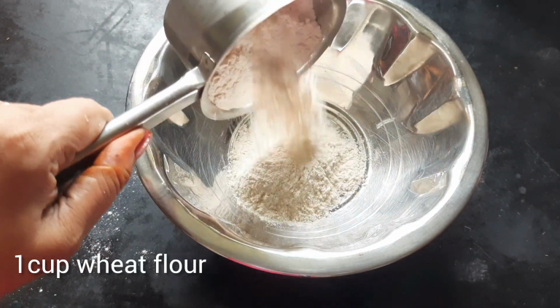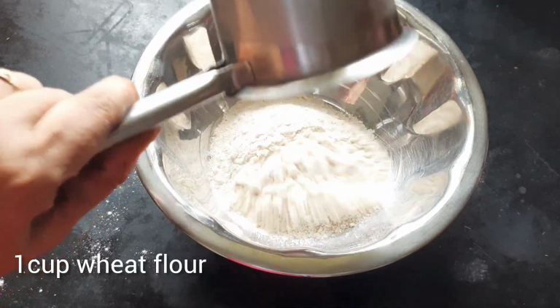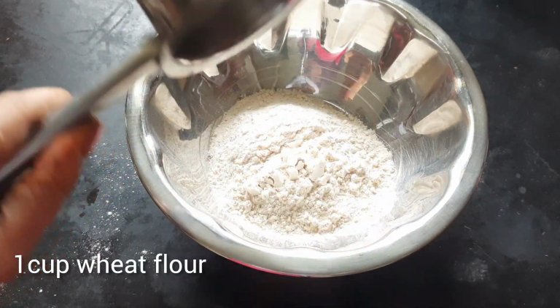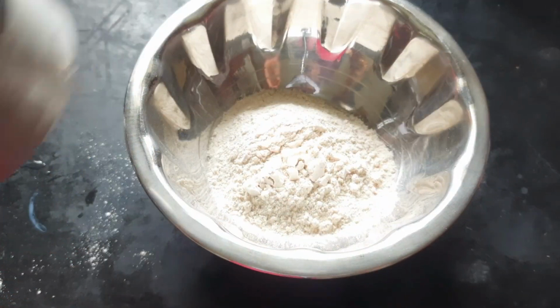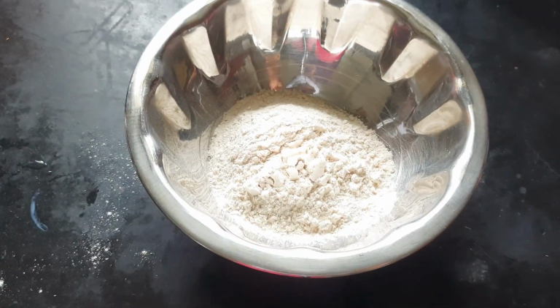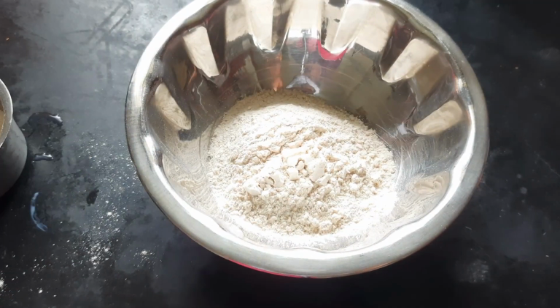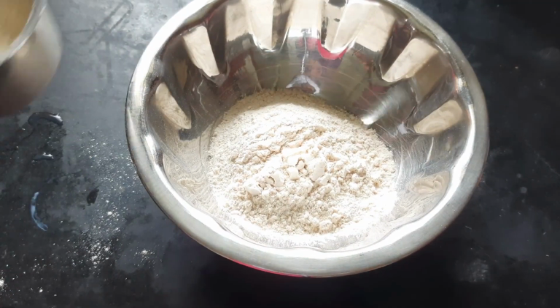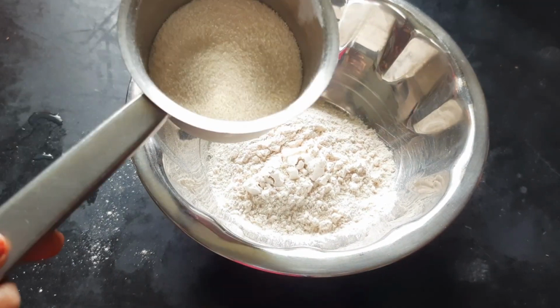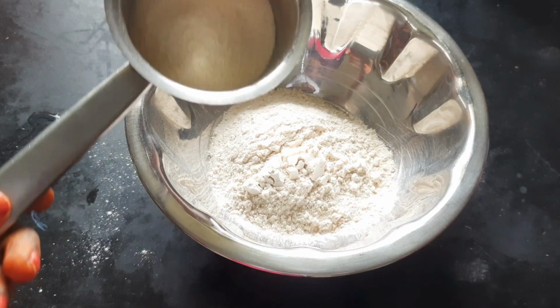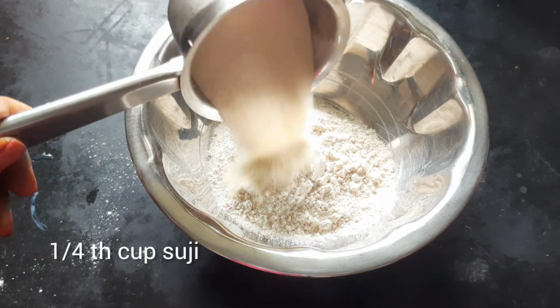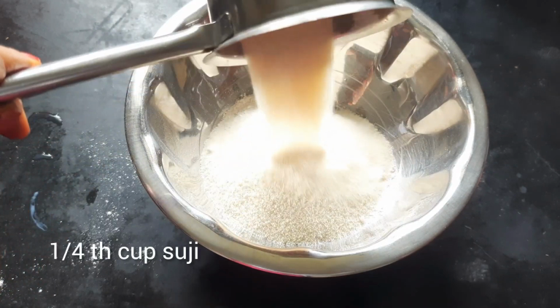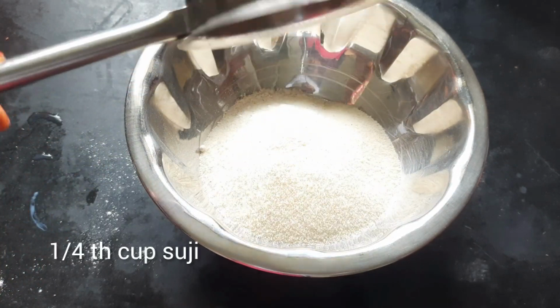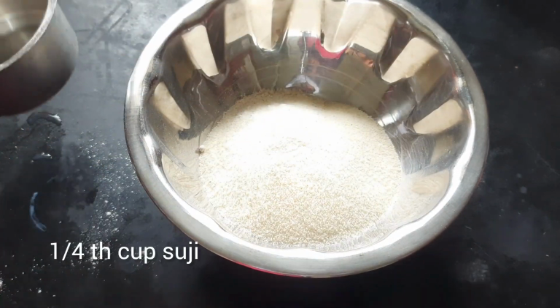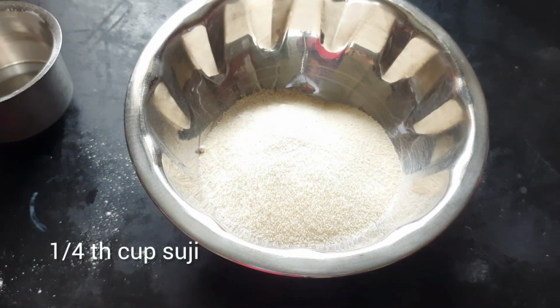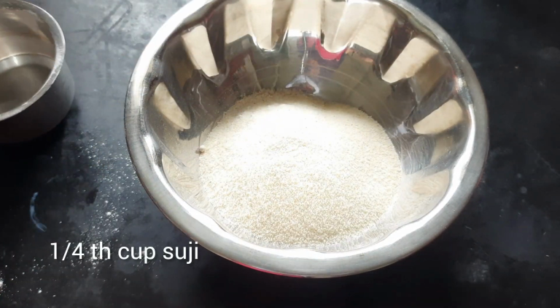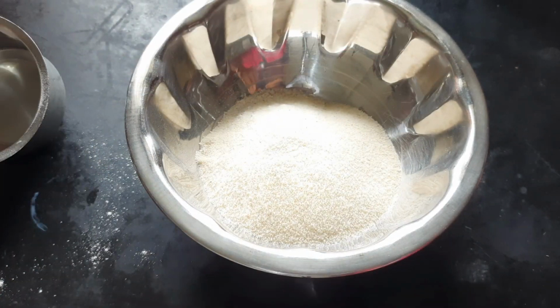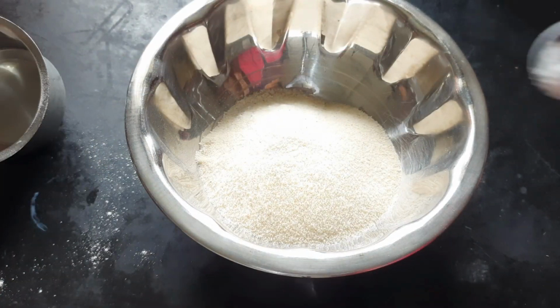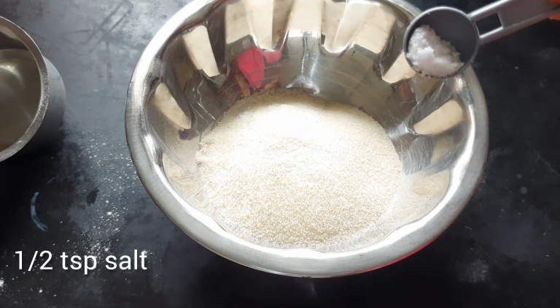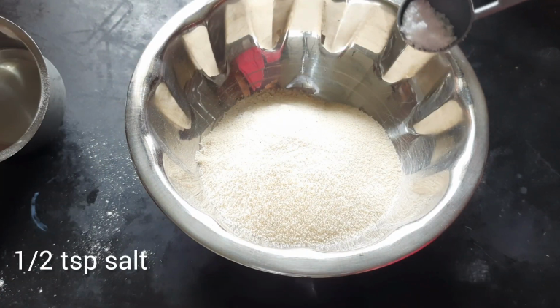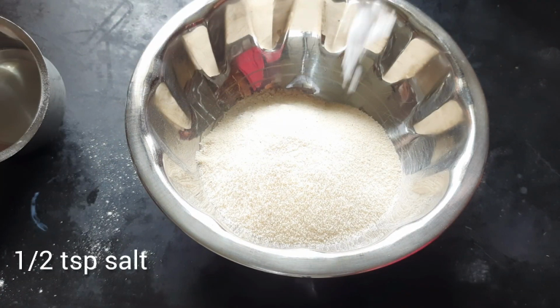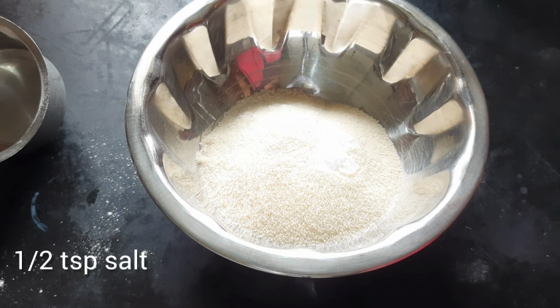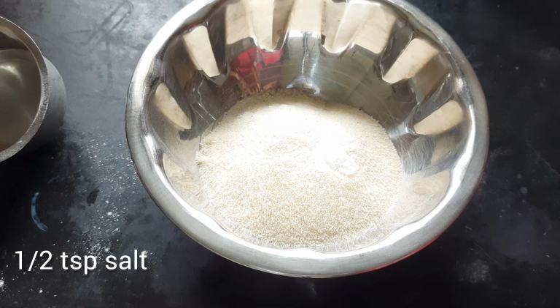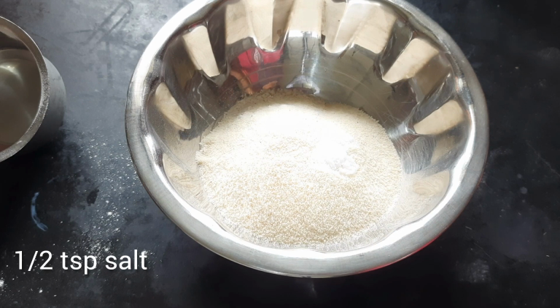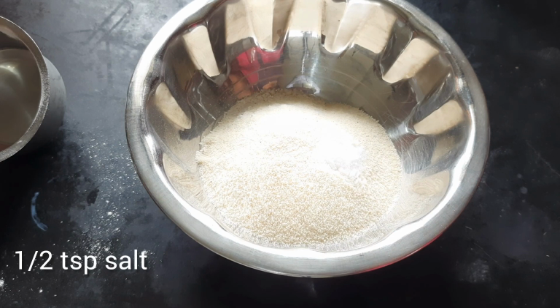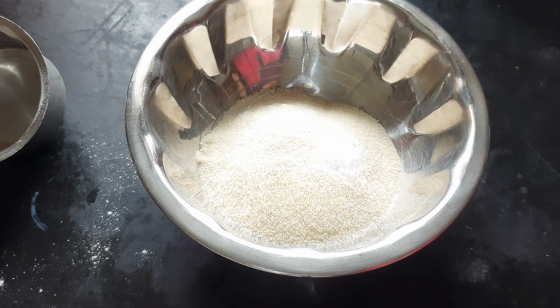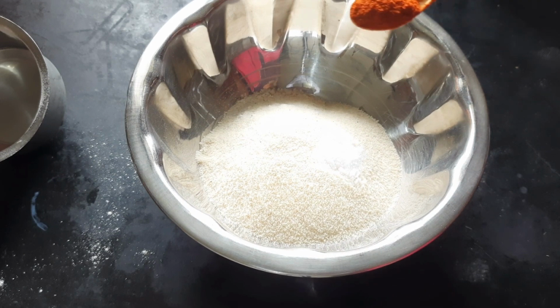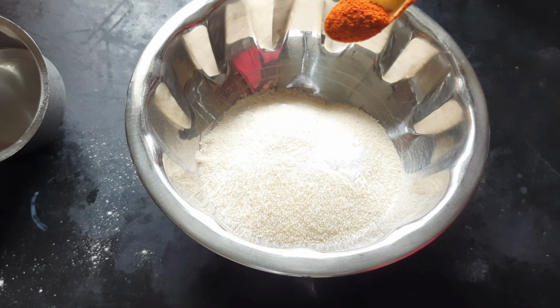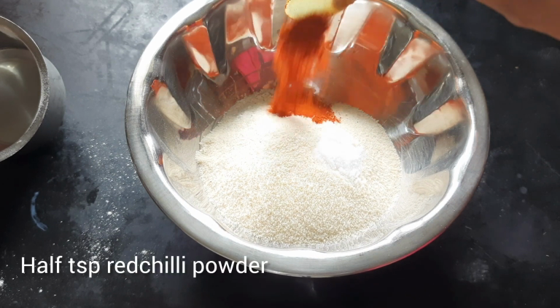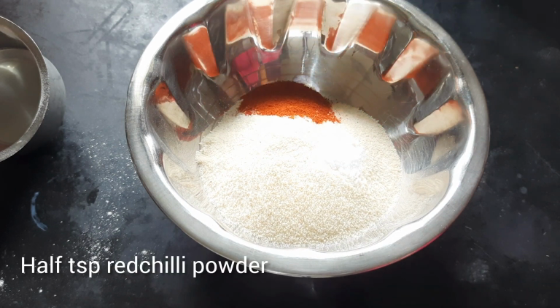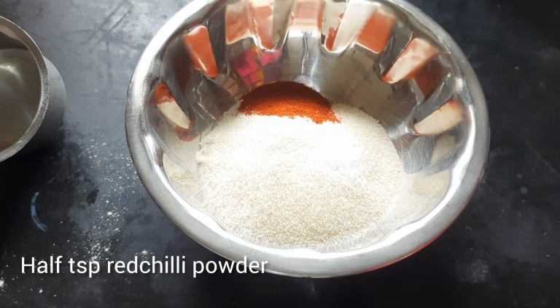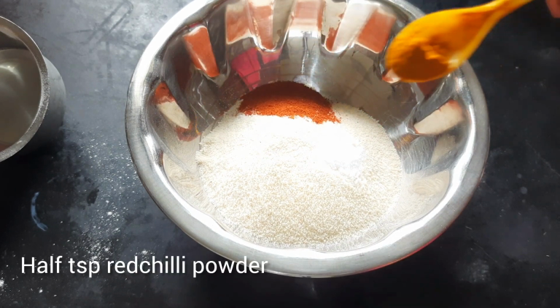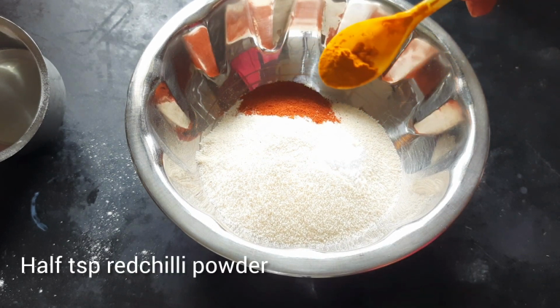I am going to add 1 cup of flour. I will add 1 and a half teaspoon of salt.